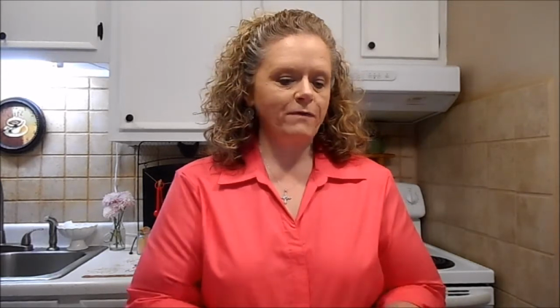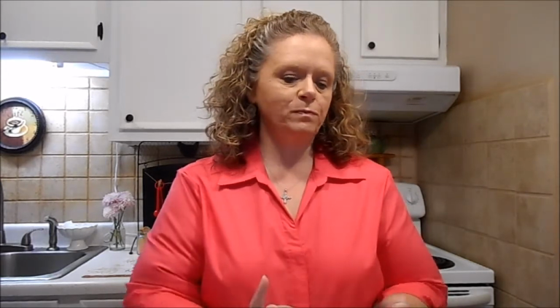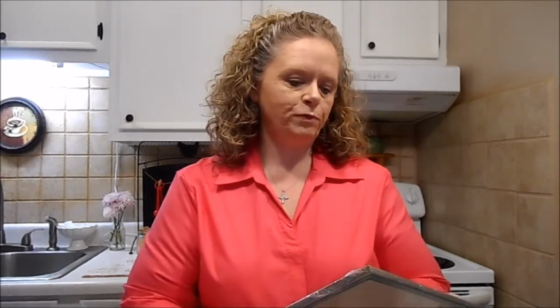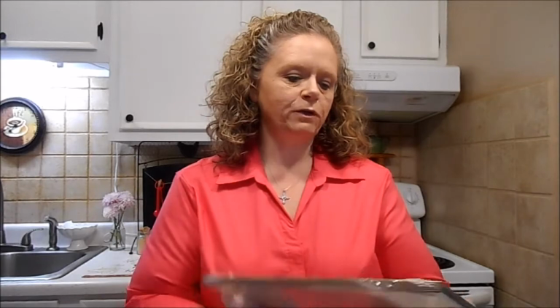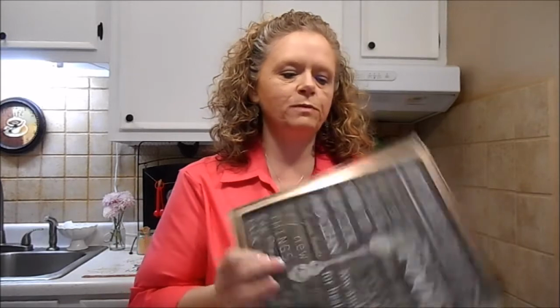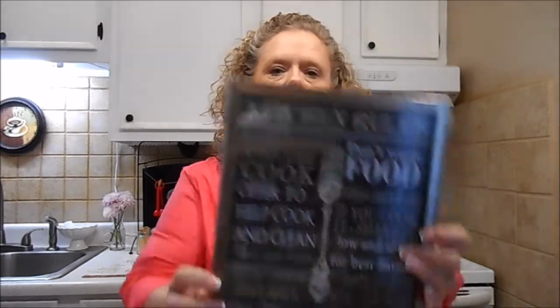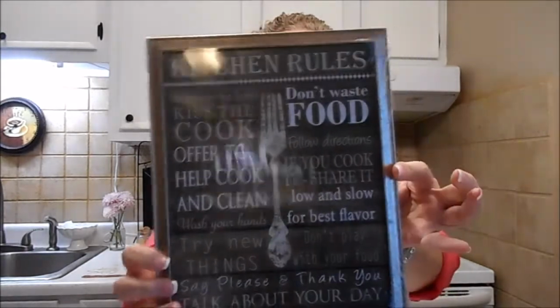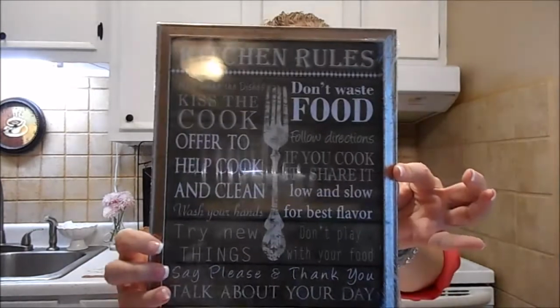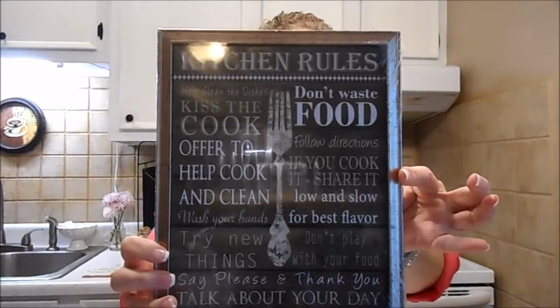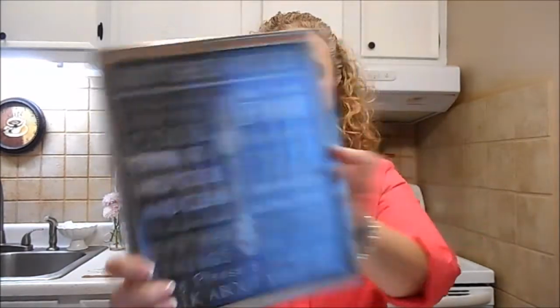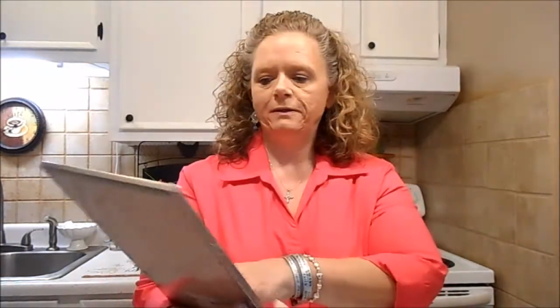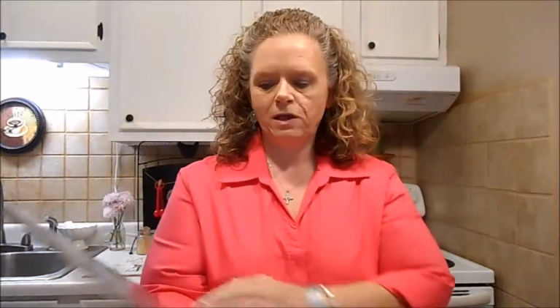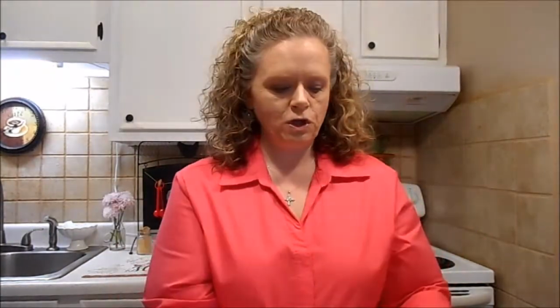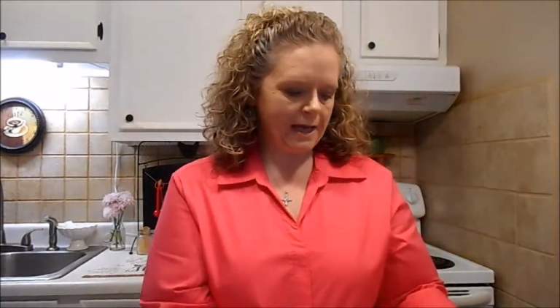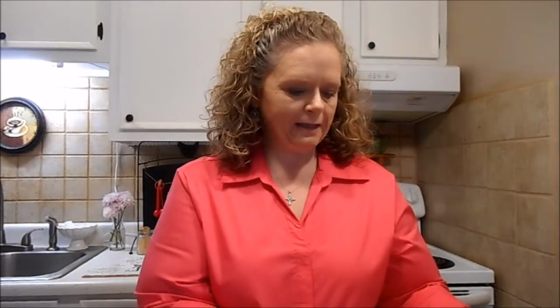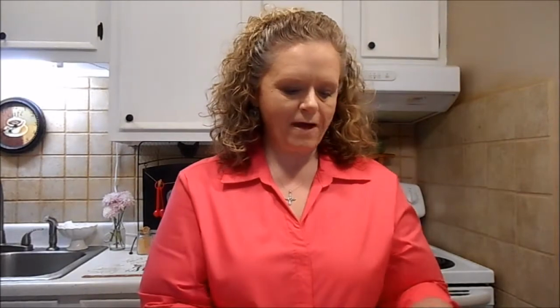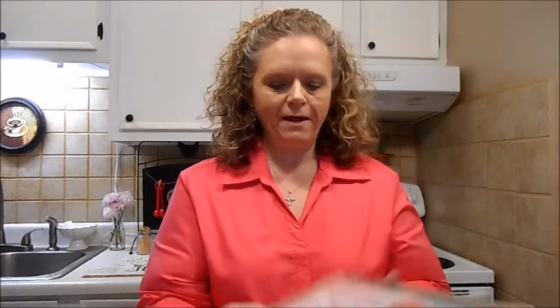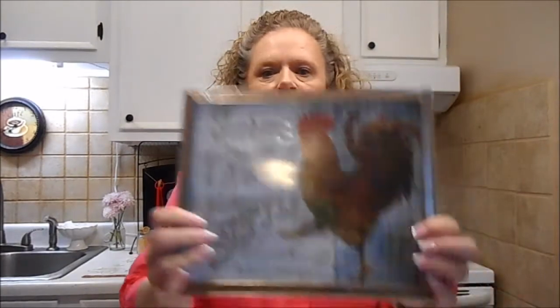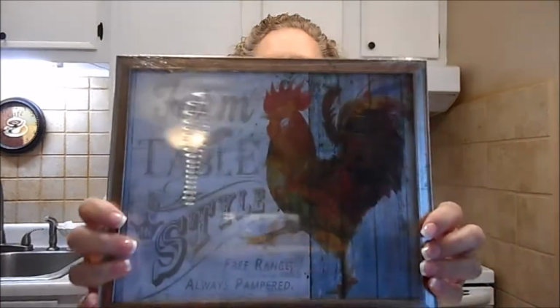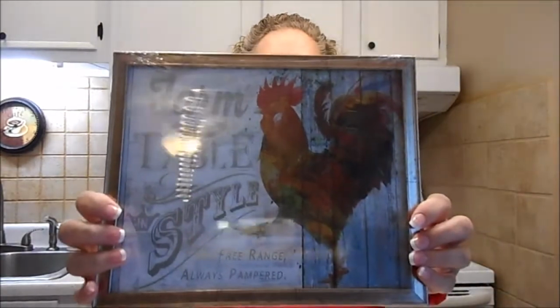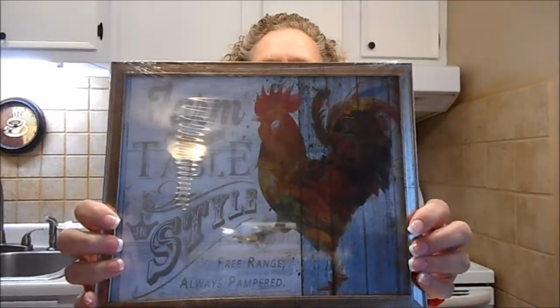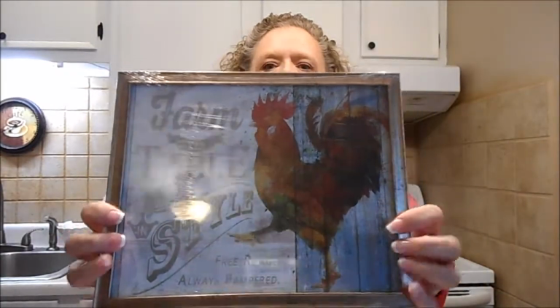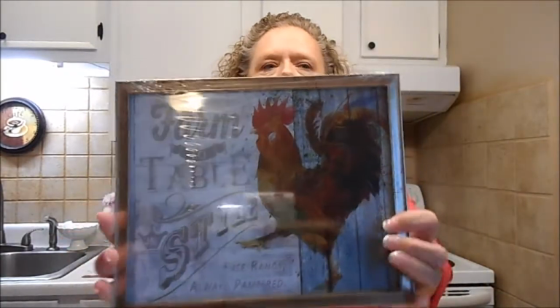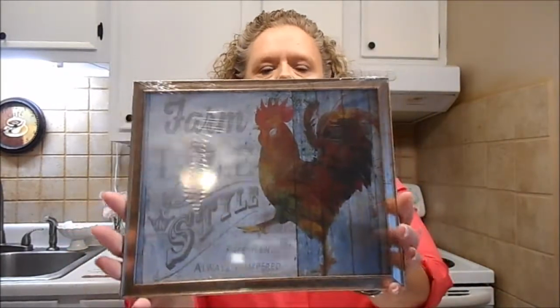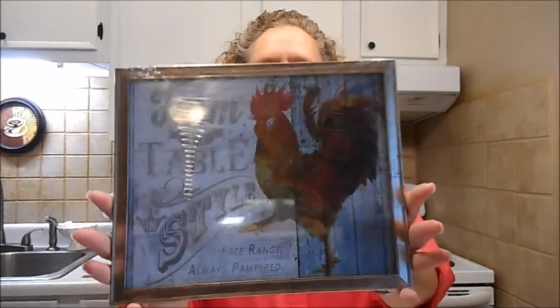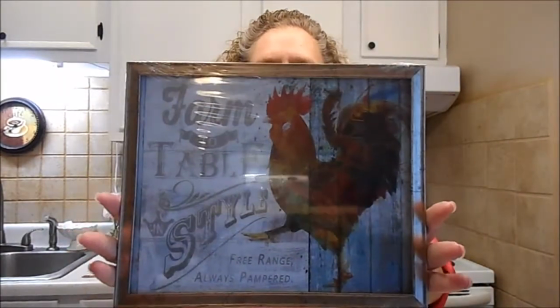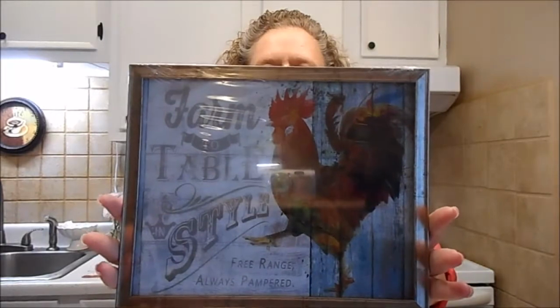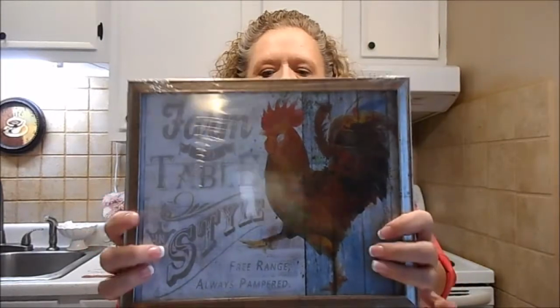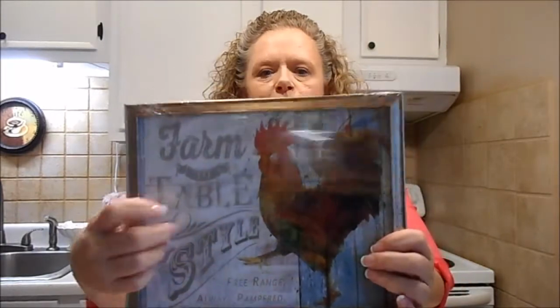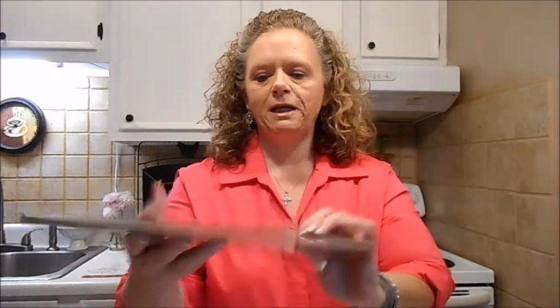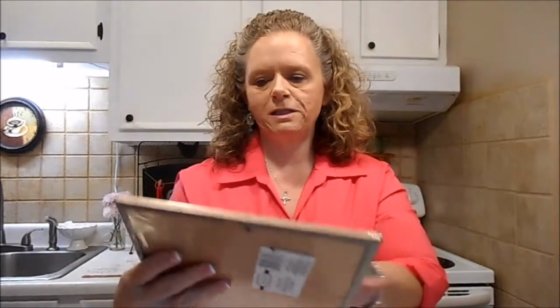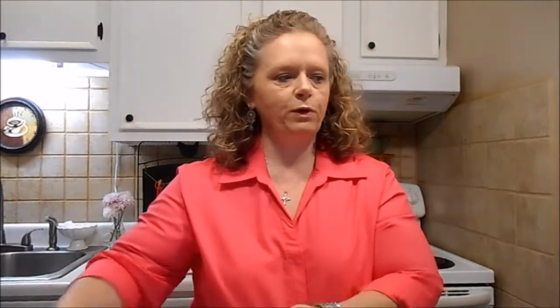I found these pretty little kitchen prints and kitchen rules — that's so cute. And then I finally found the chicken. I've done my kitchen over farmhouse, so I've really been looking for this chicken. It's so pretty.